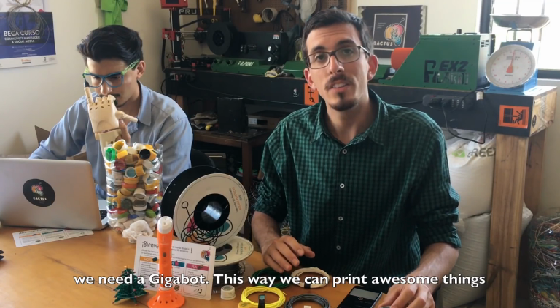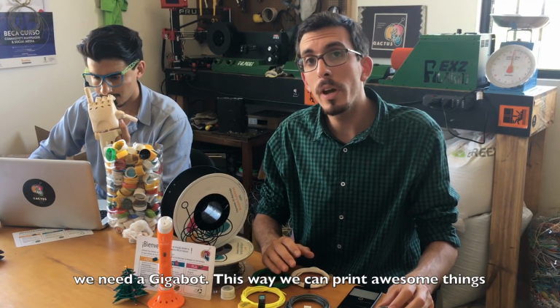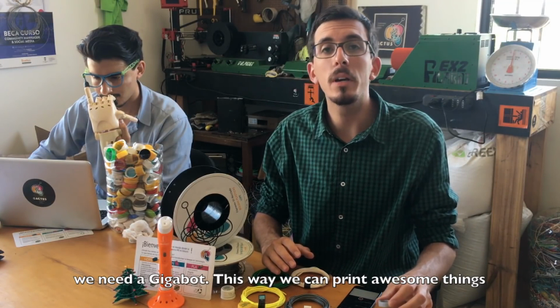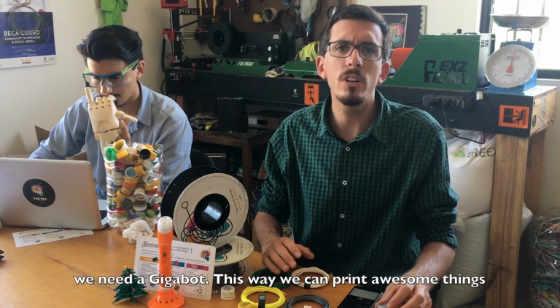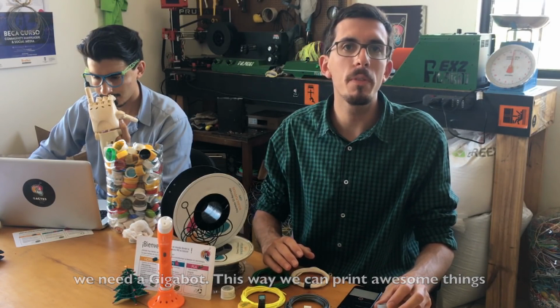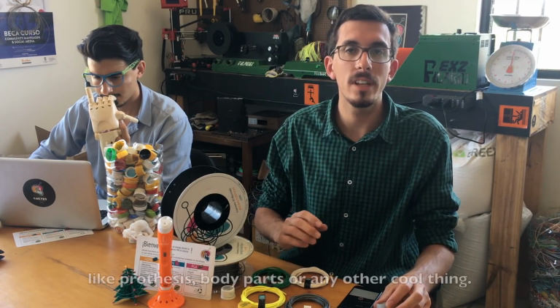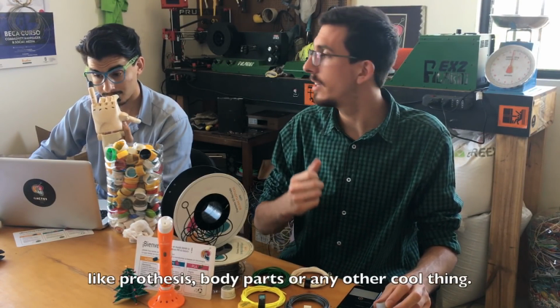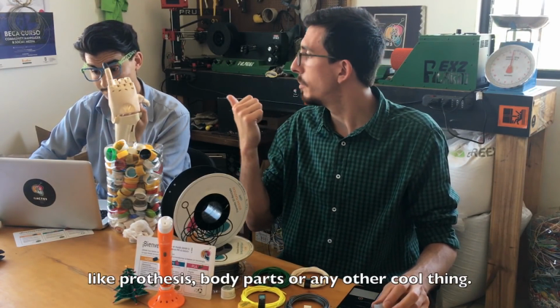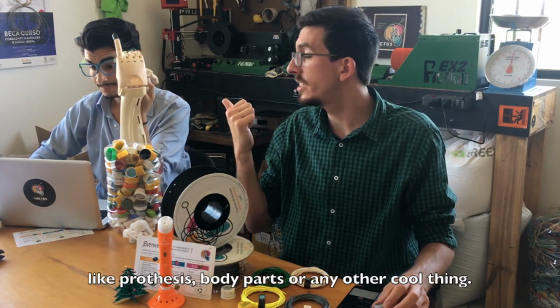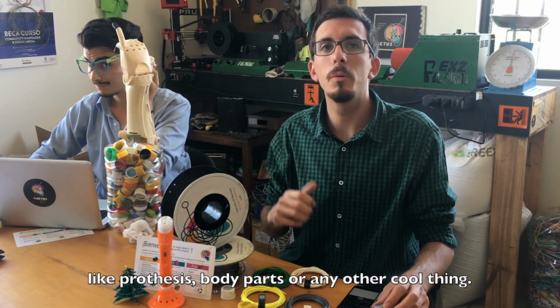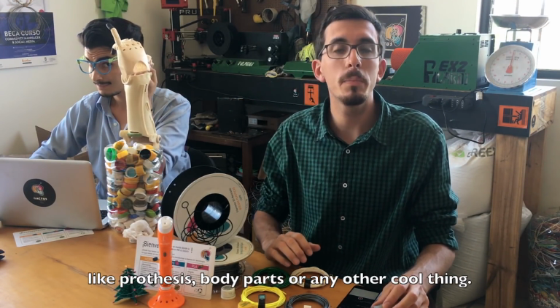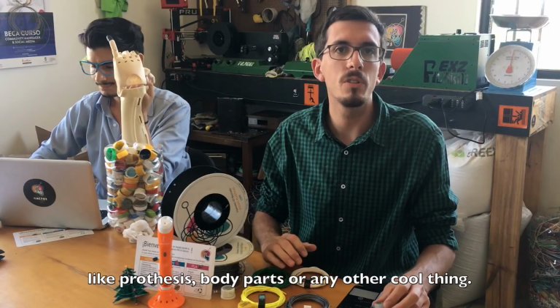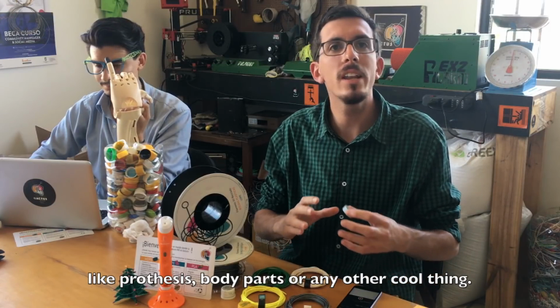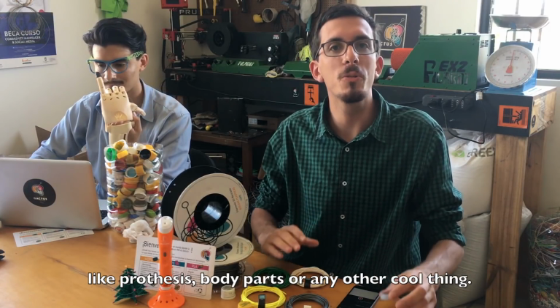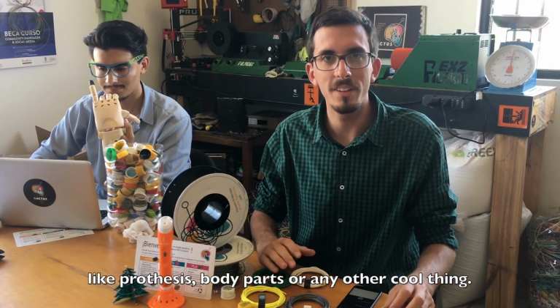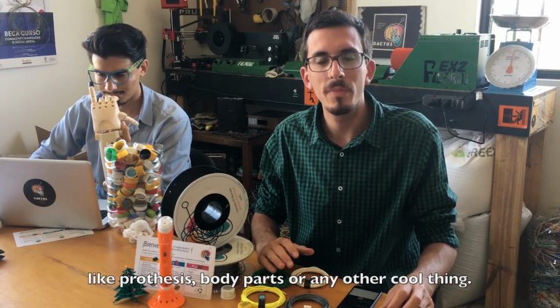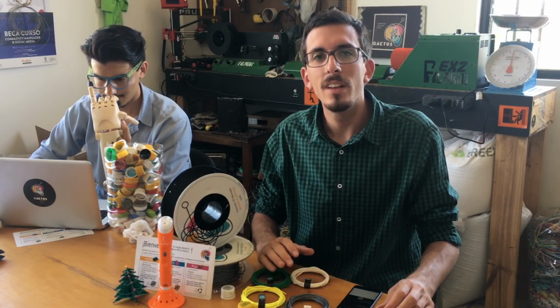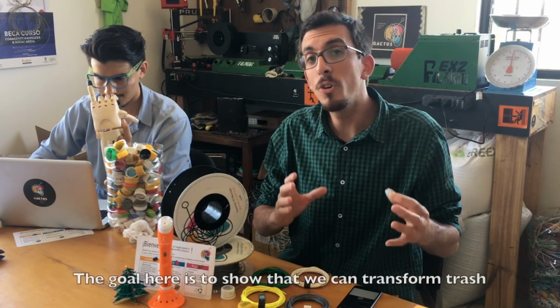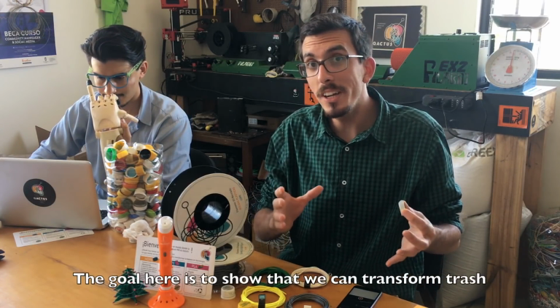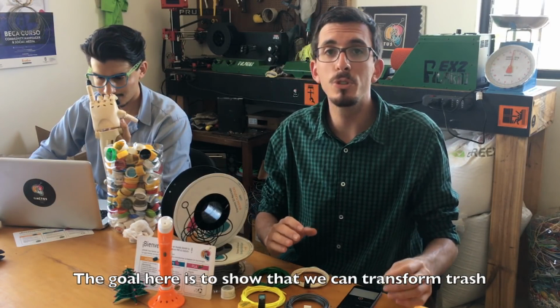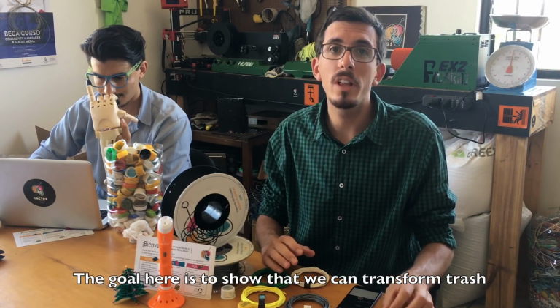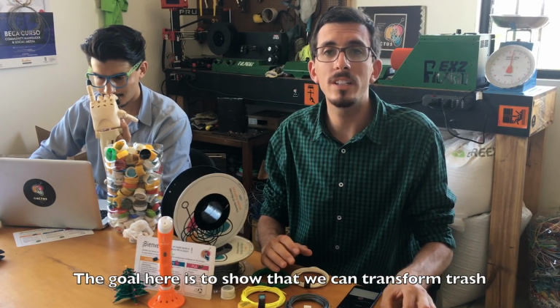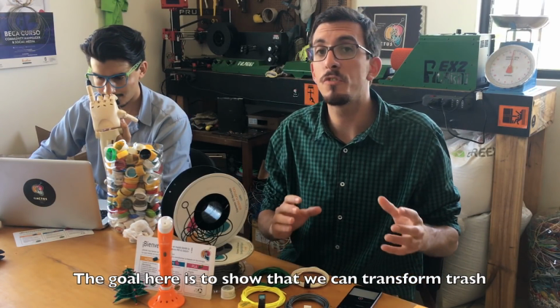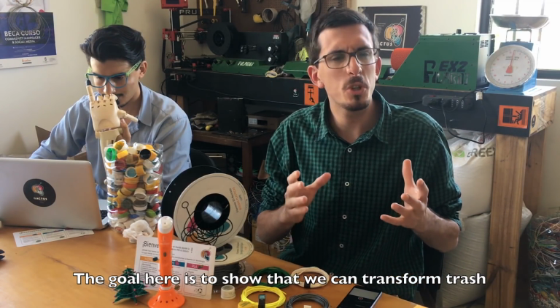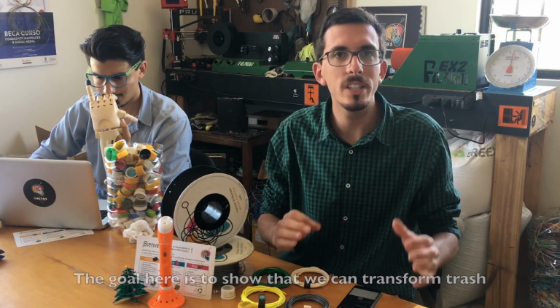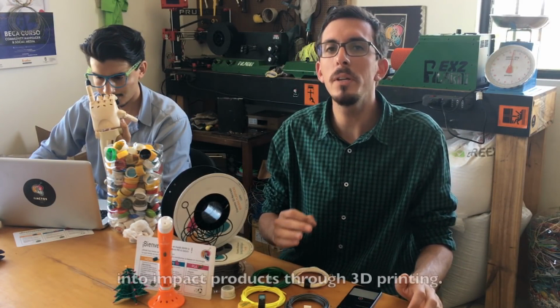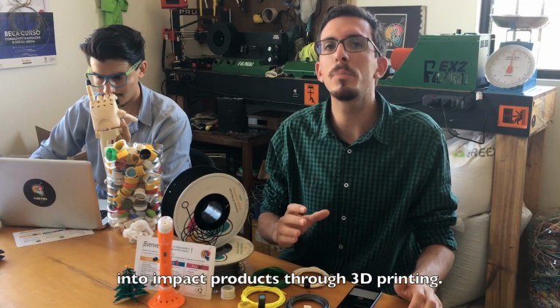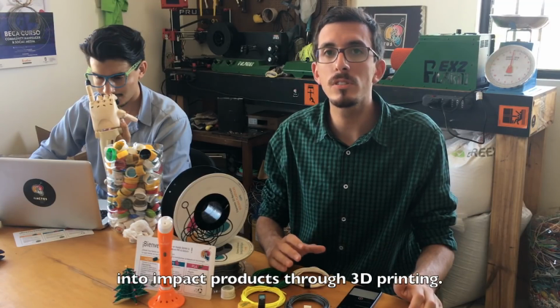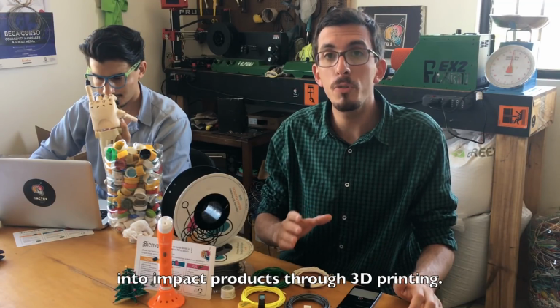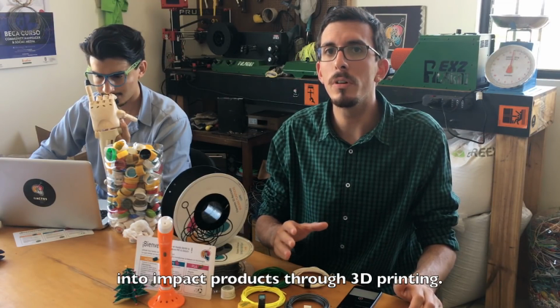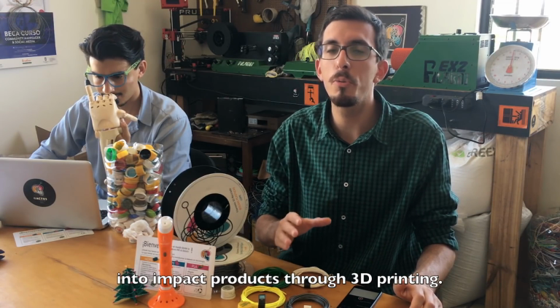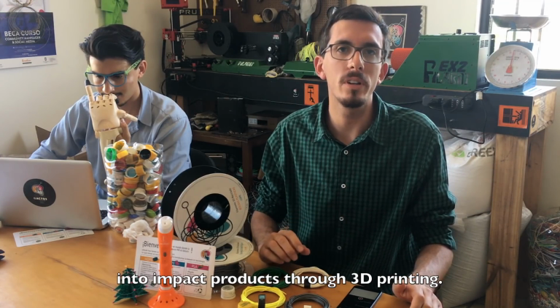This way we can print awesome things like prostheses, body braces, or any other proof-of-concept product. The goal here is to show that we can transform trash into impactful products through 3D printing.